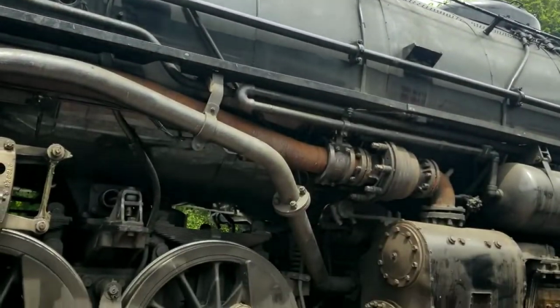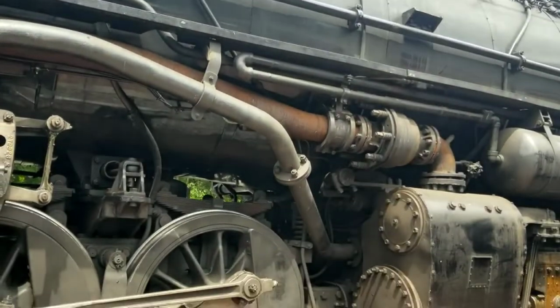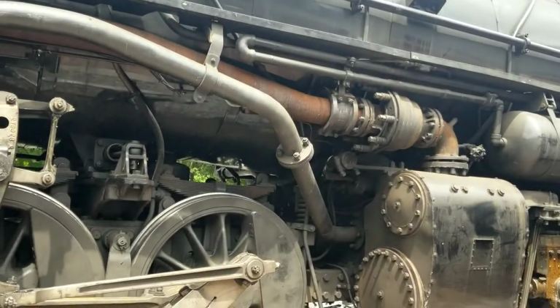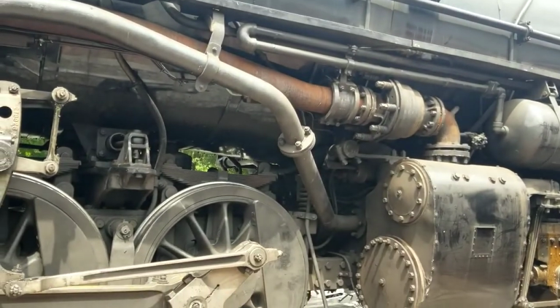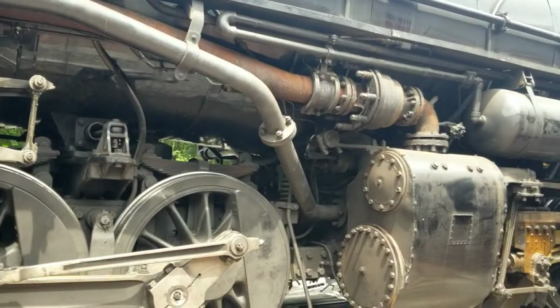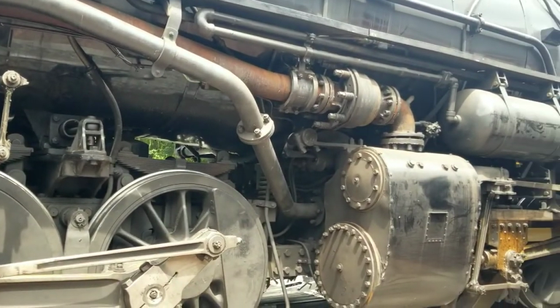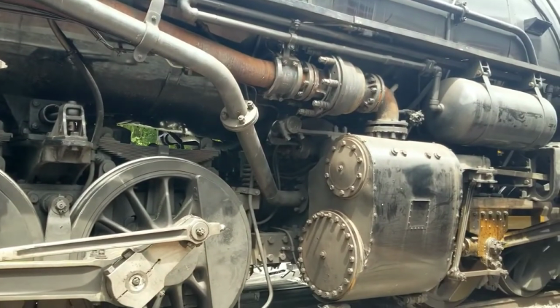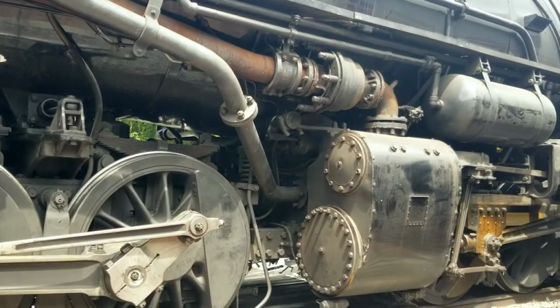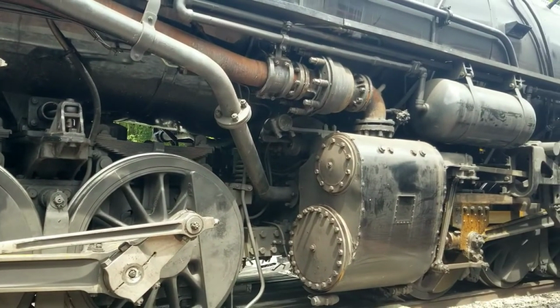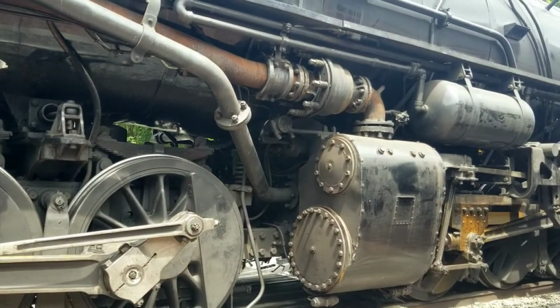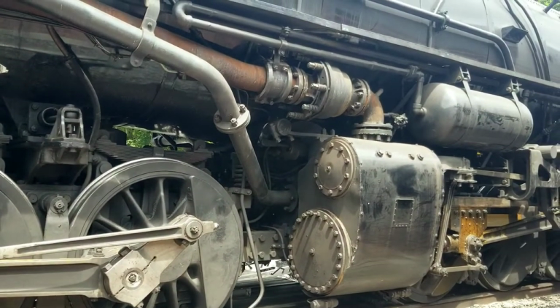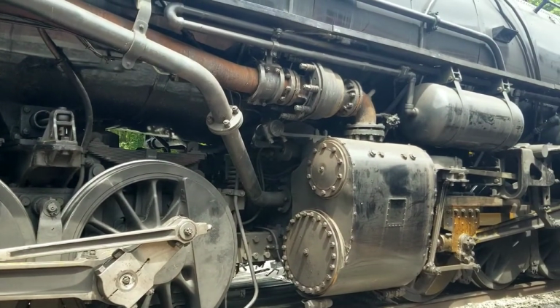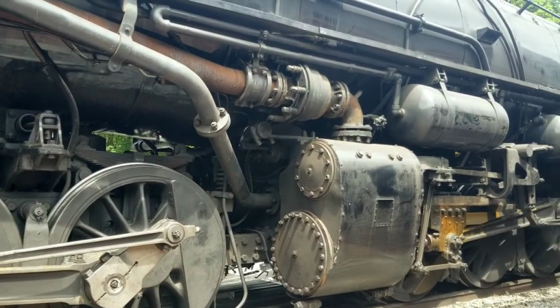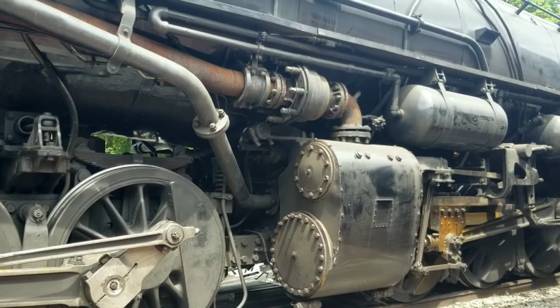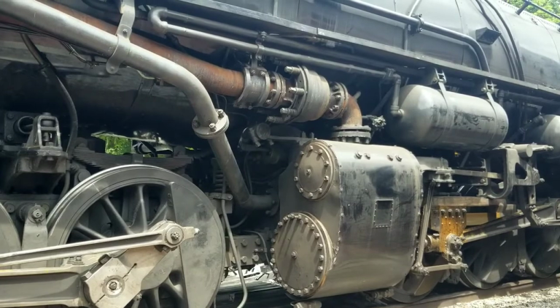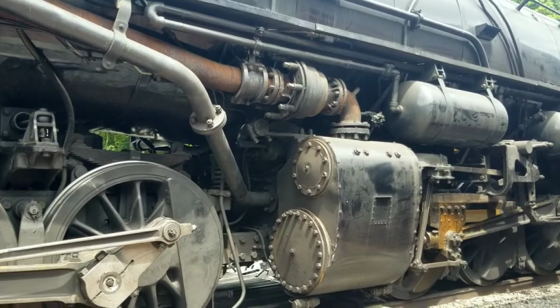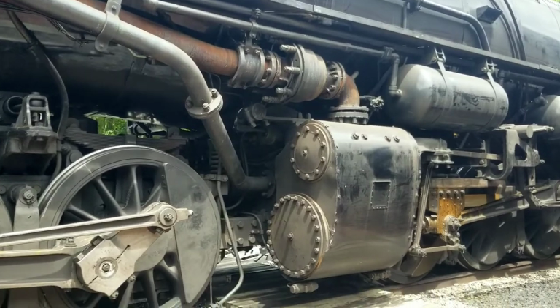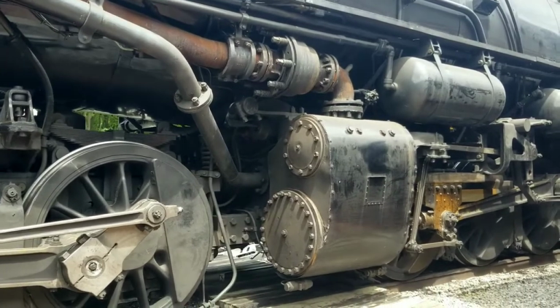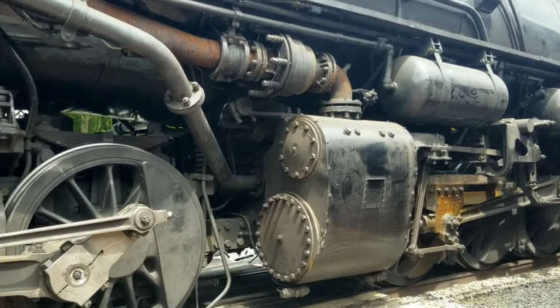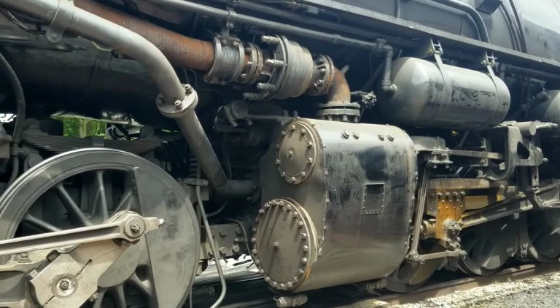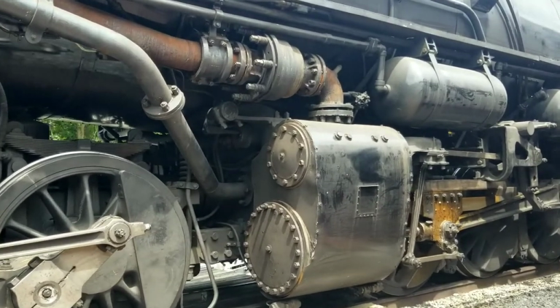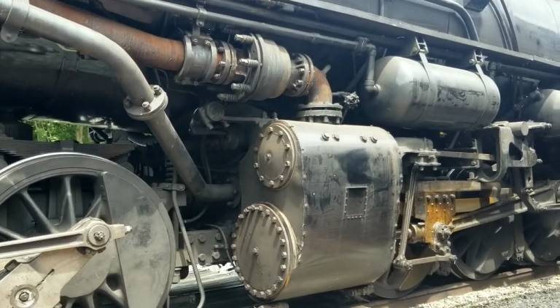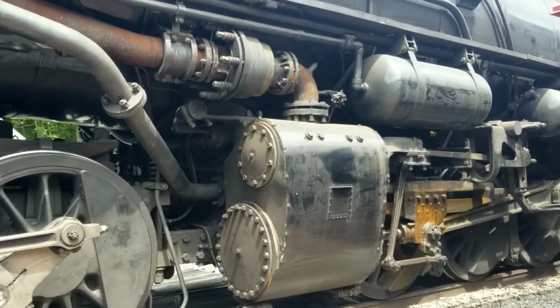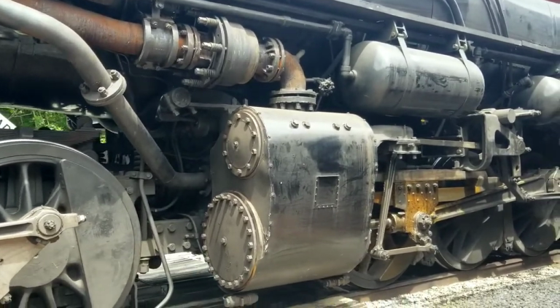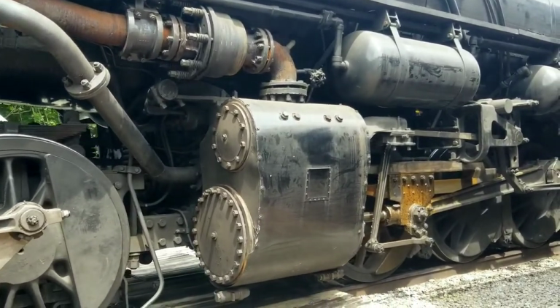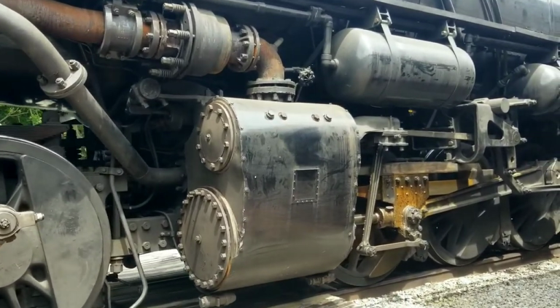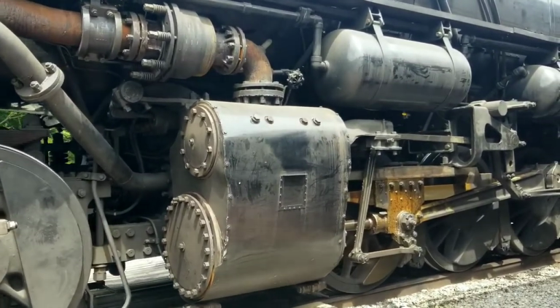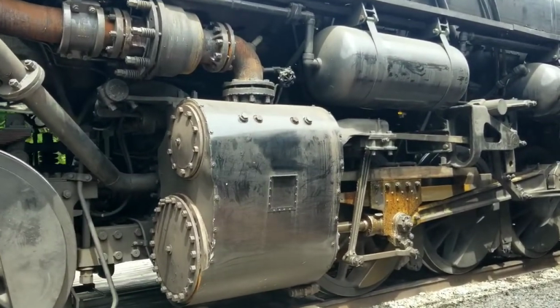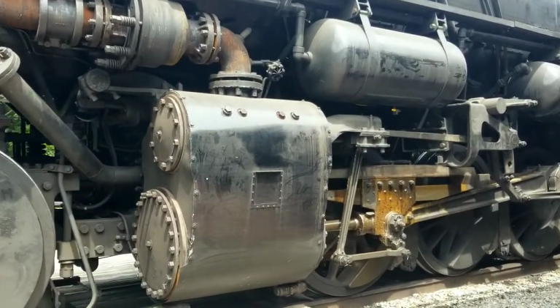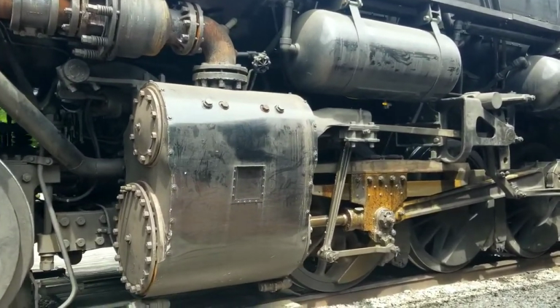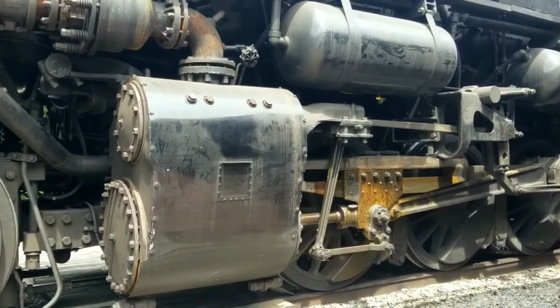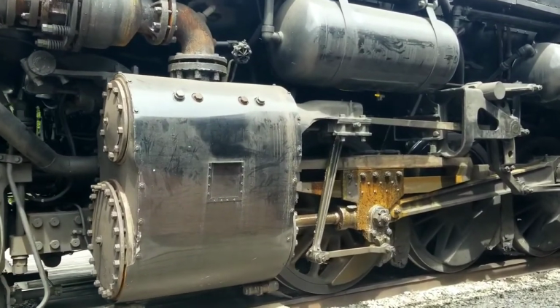So basically, it's two locomotives under one boiler. This is an example of a Mallet engine, also known as the compound engine.